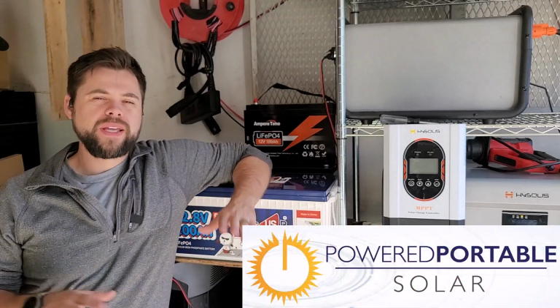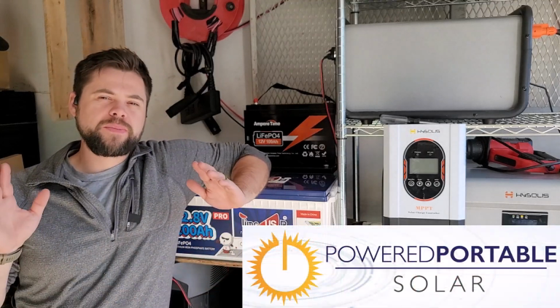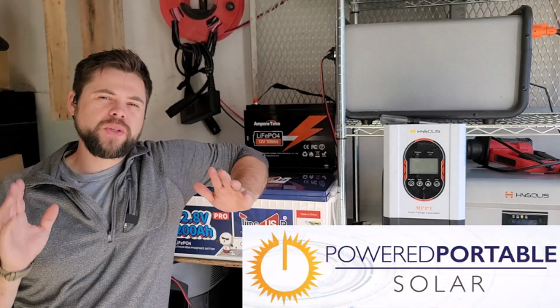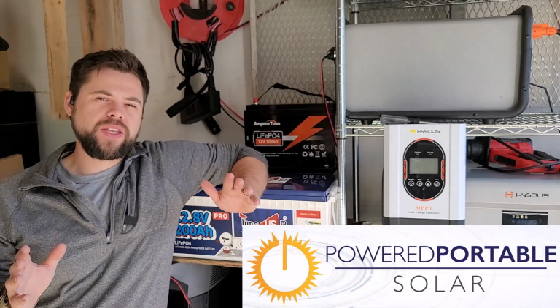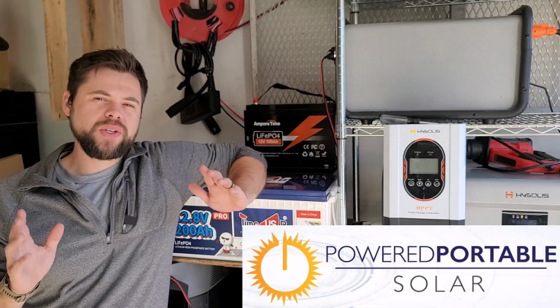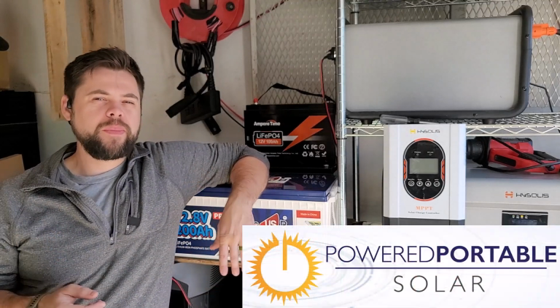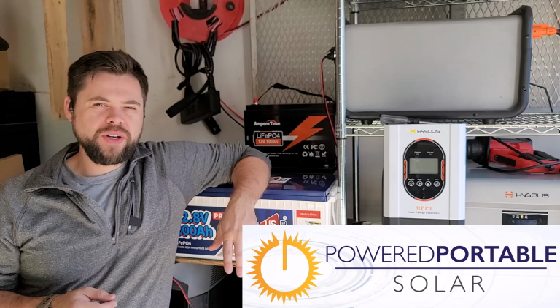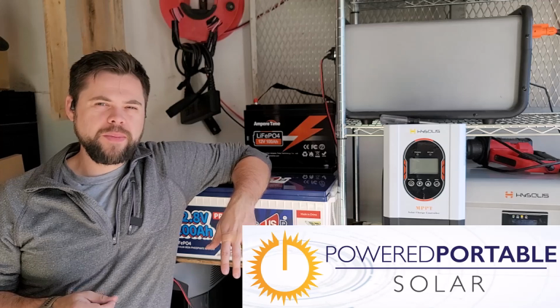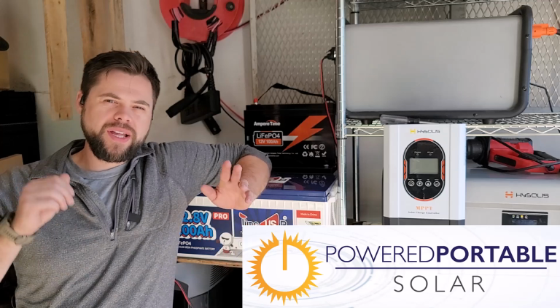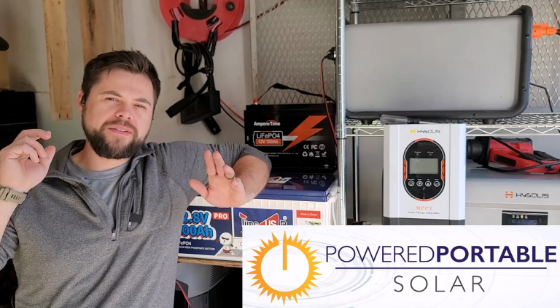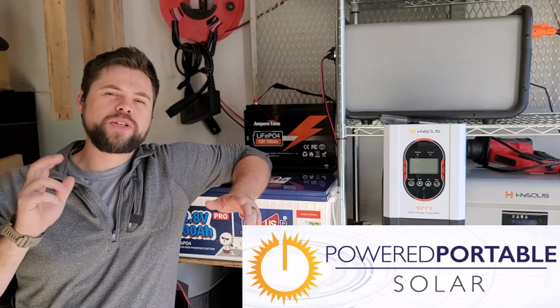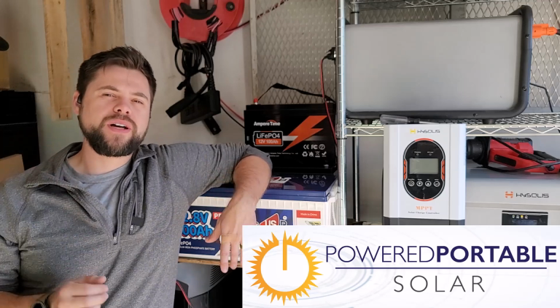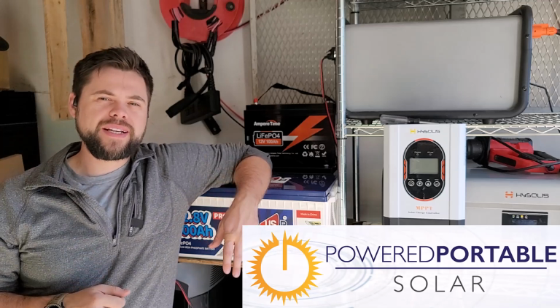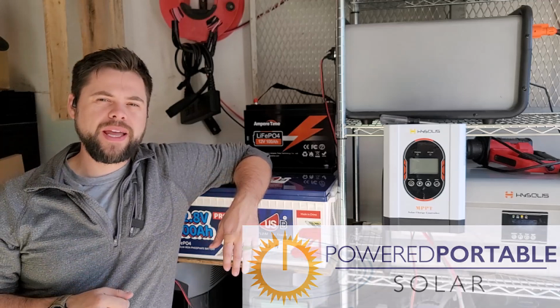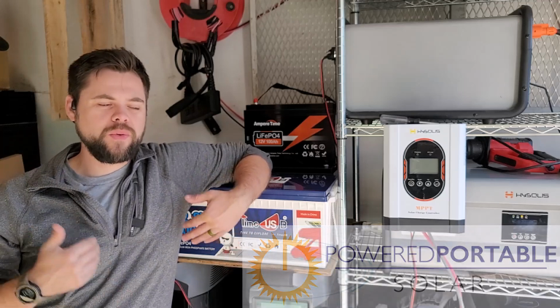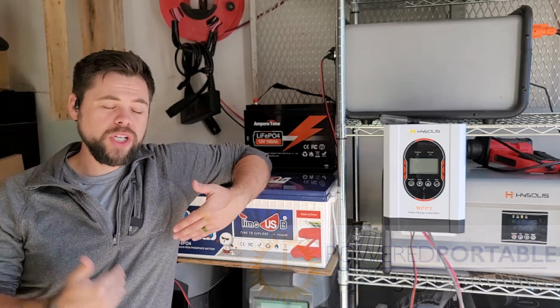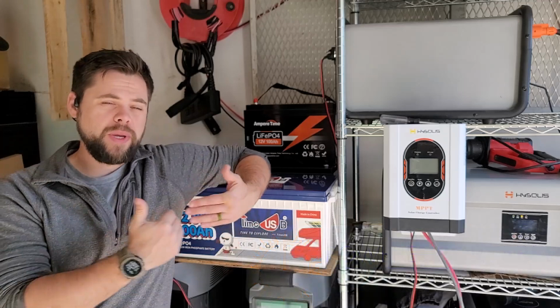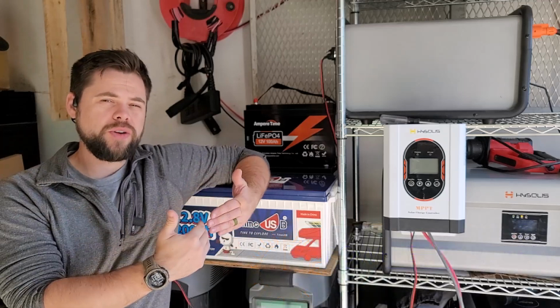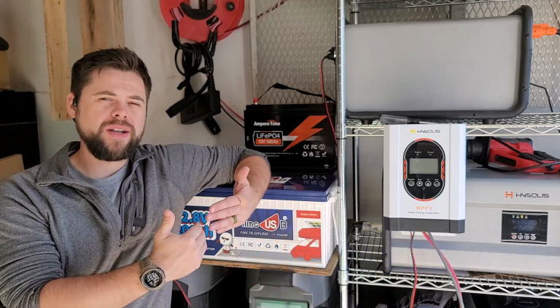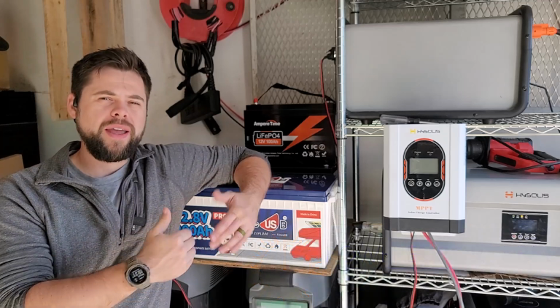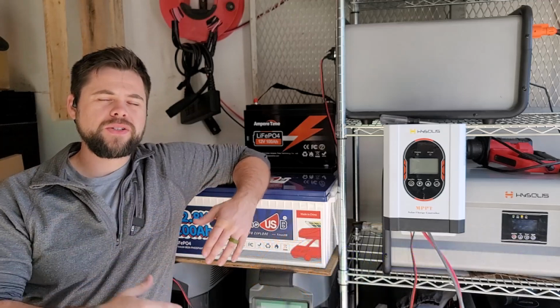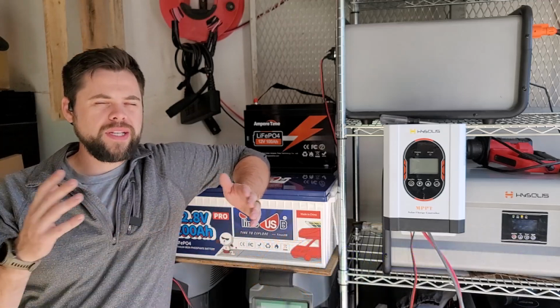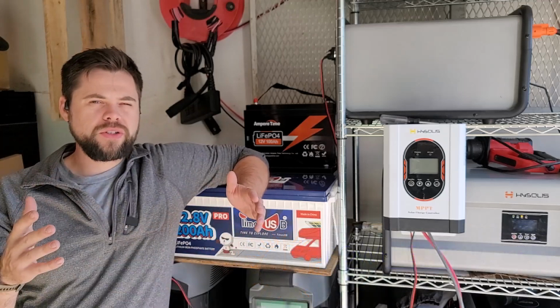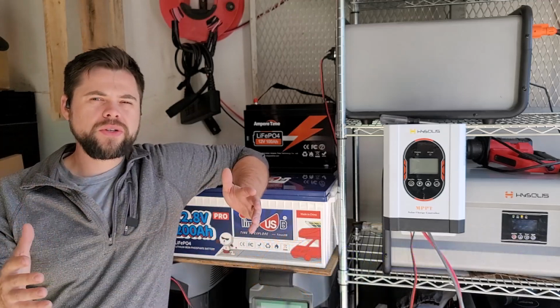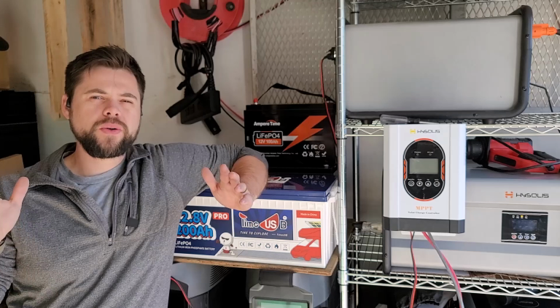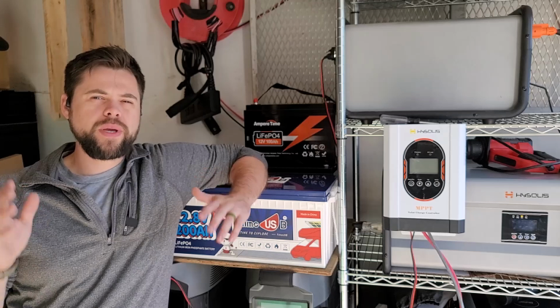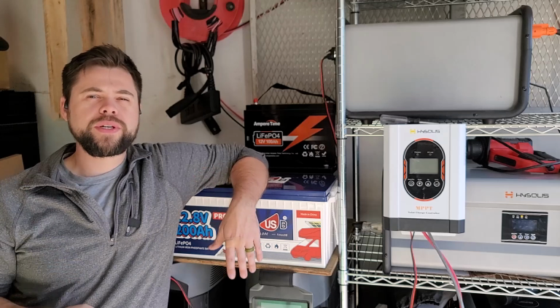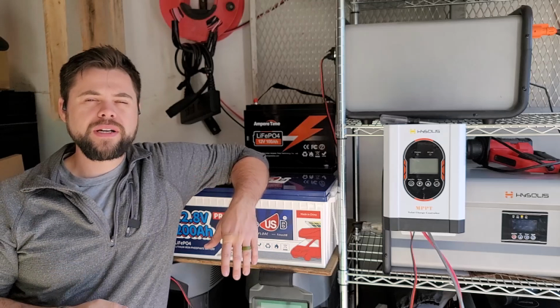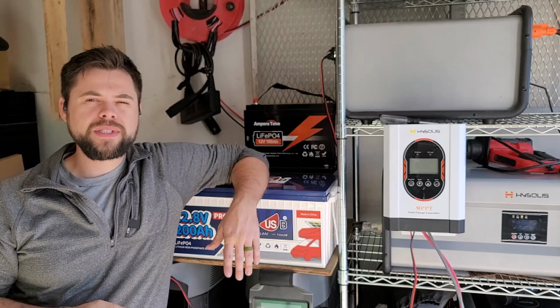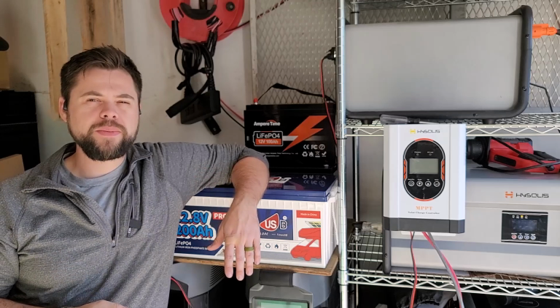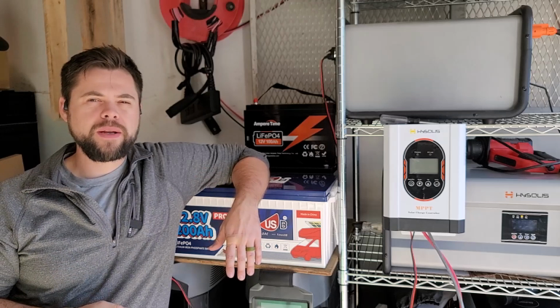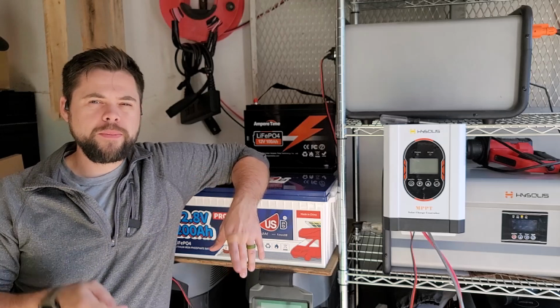I want to give a special thank you to all my Patreon members. I'll have special content coming out for just Patreon, so if that interests you, you can go to patreon.com/minutemanprep.